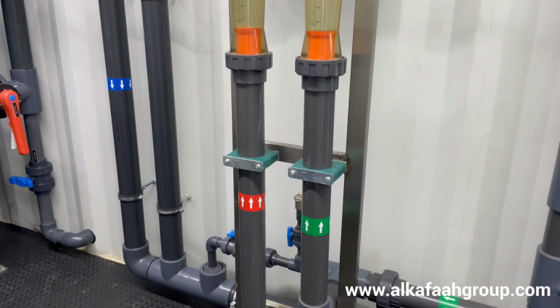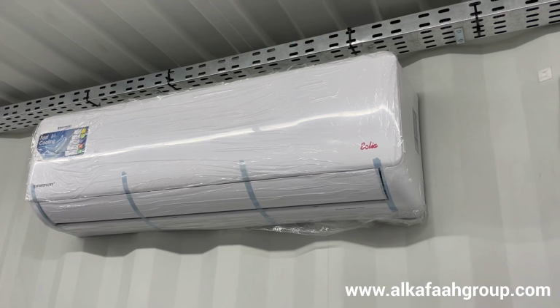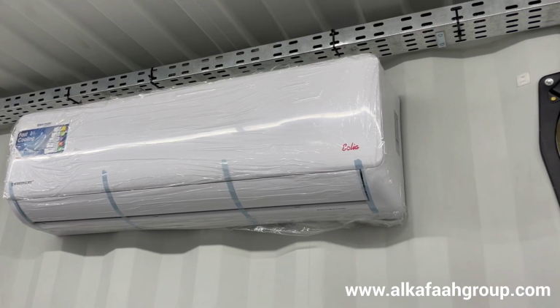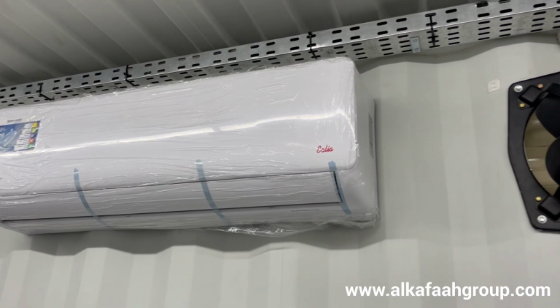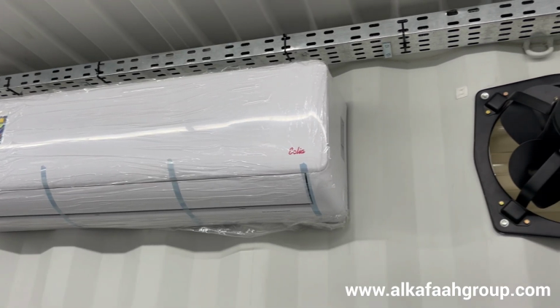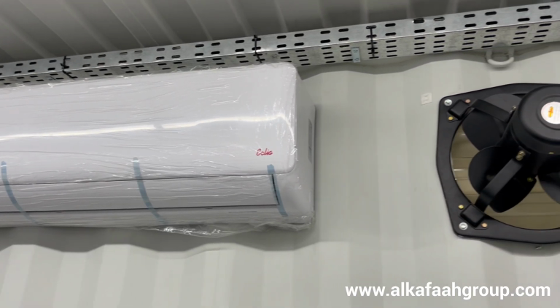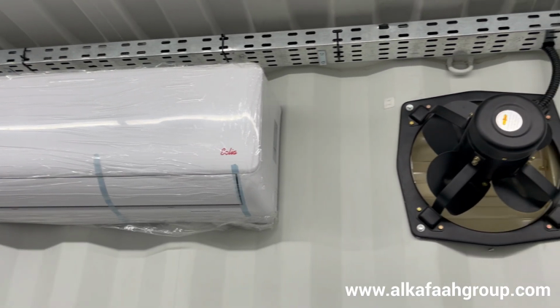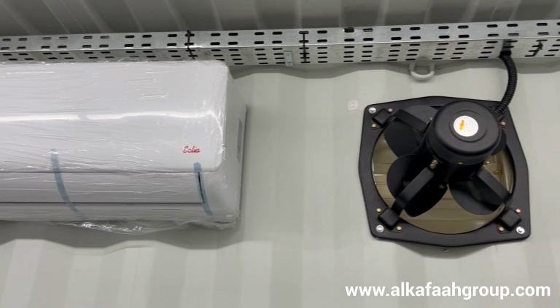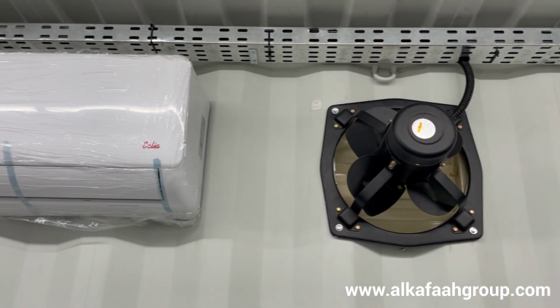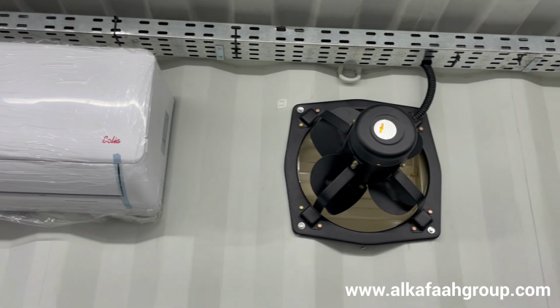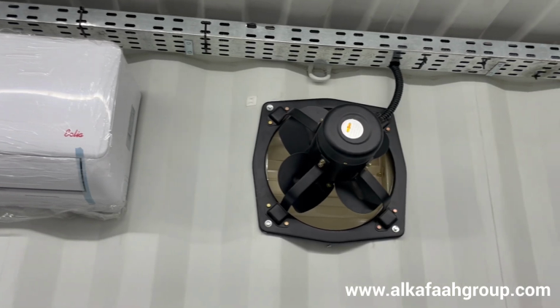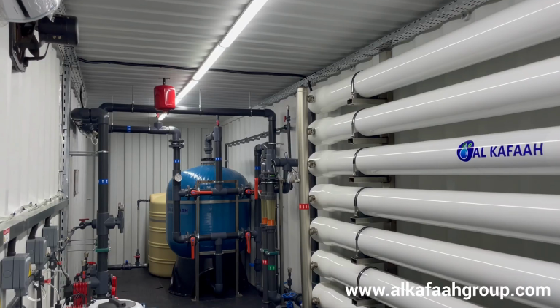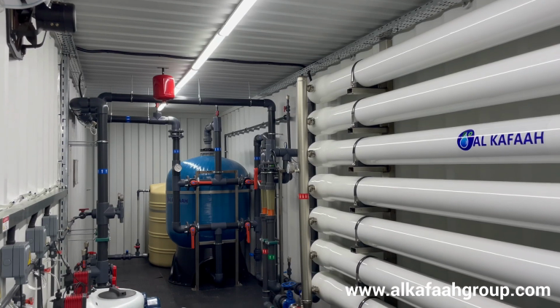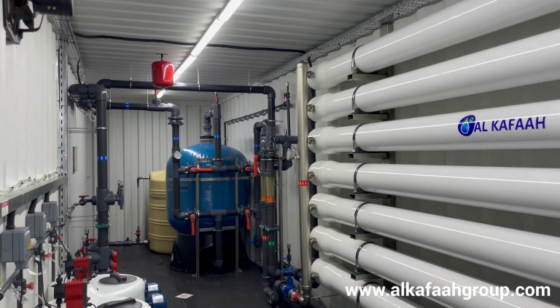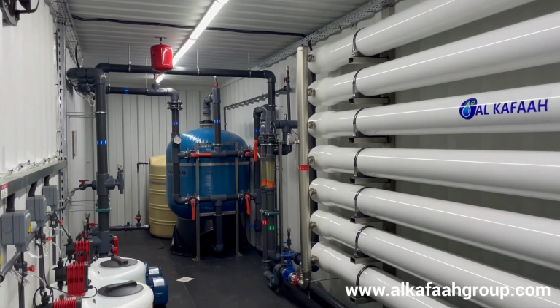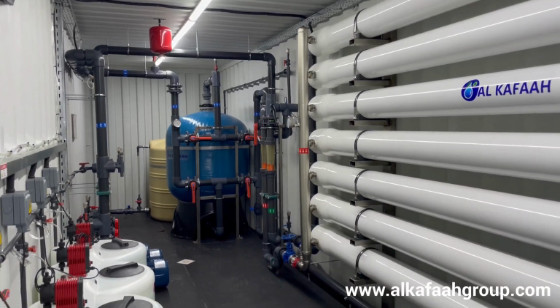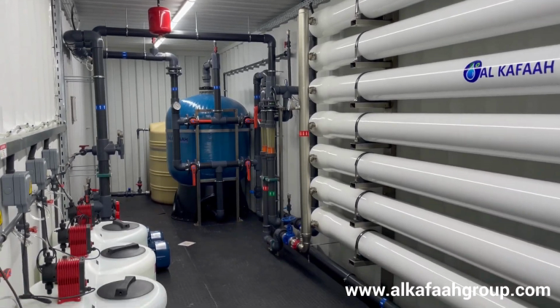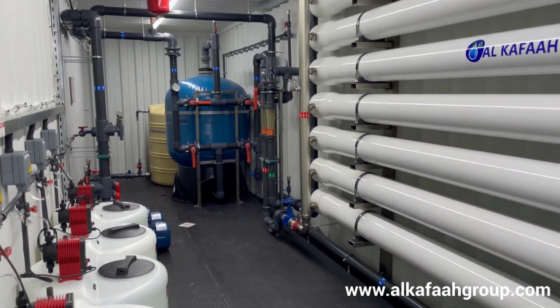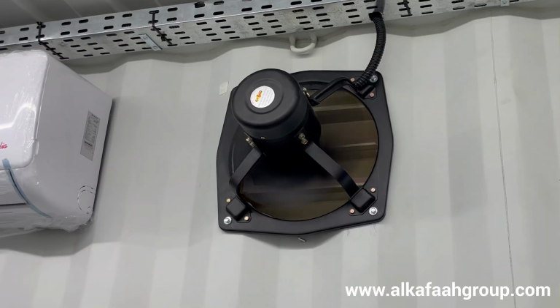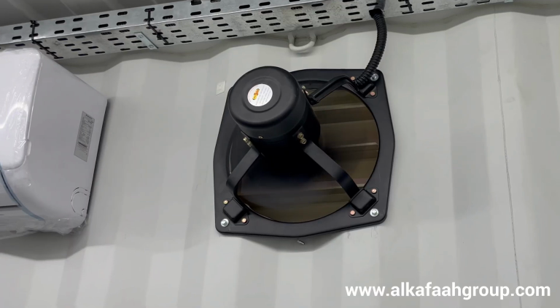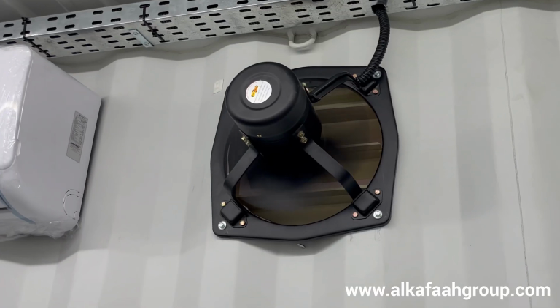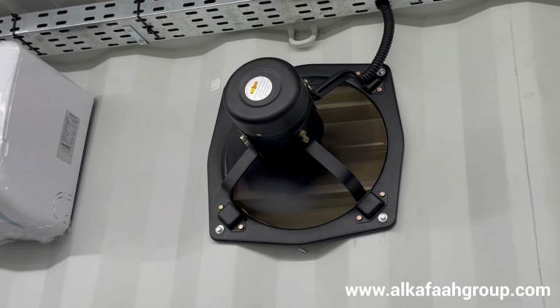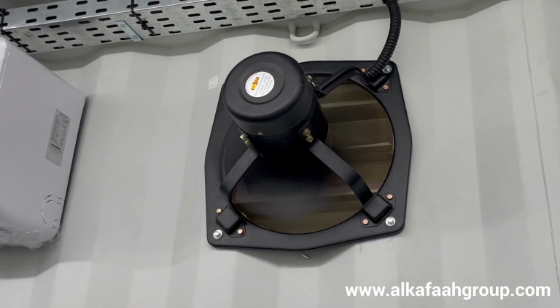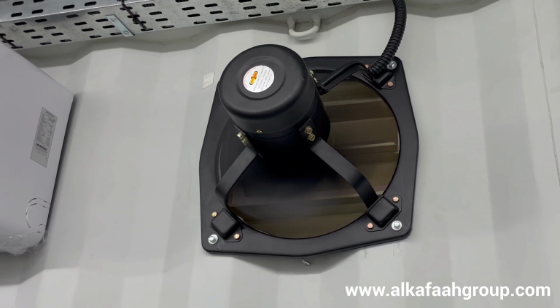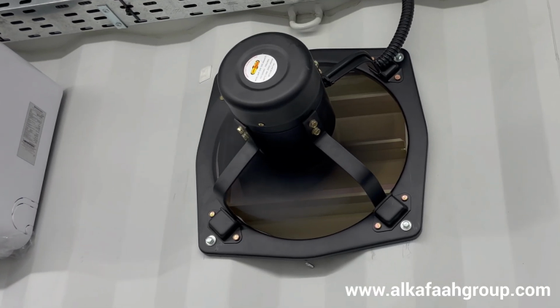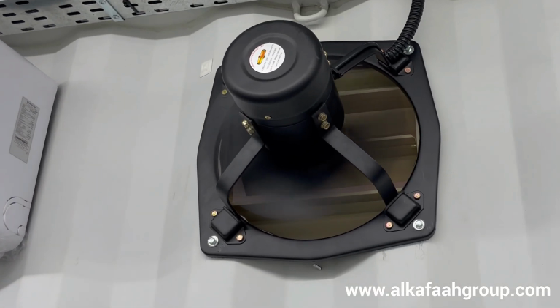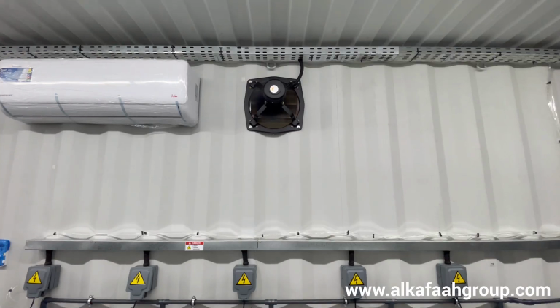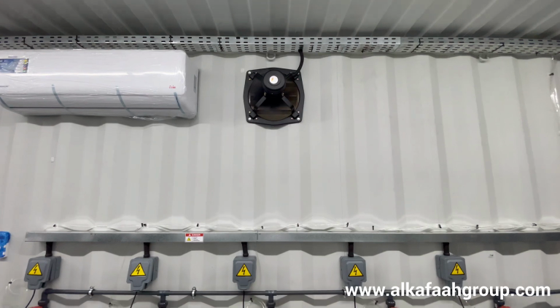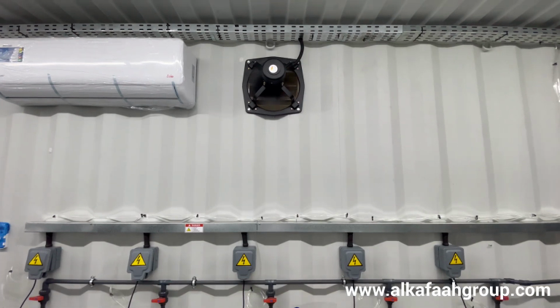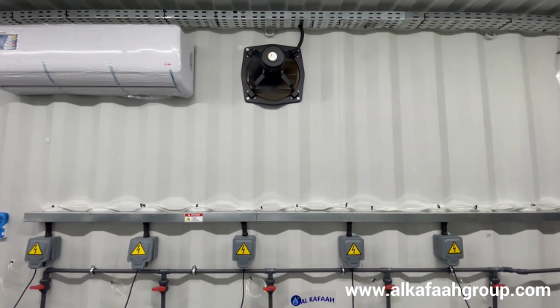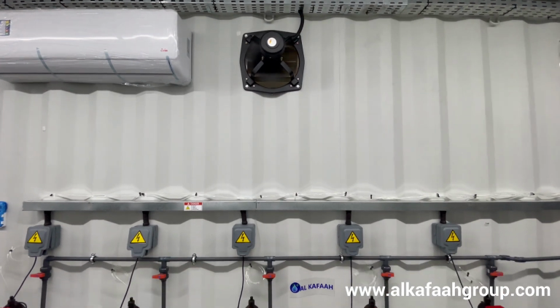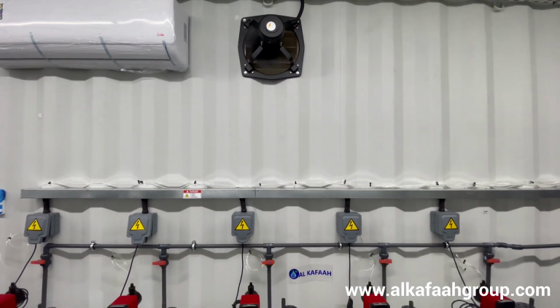Every mobile RO unit by Alkafar comes equipped with climate control air conditioning, waterproof LED dome lights, and industrial heavy-duty shutter mount exhaust fans.